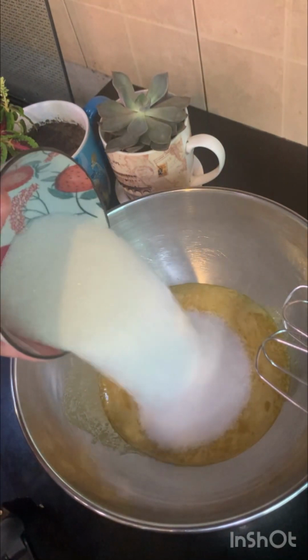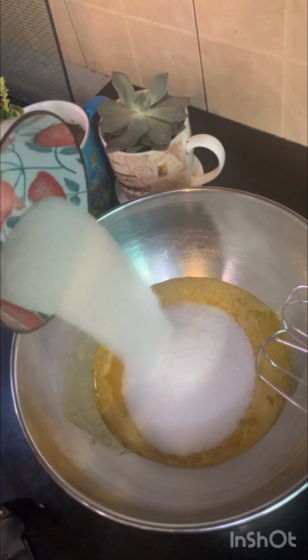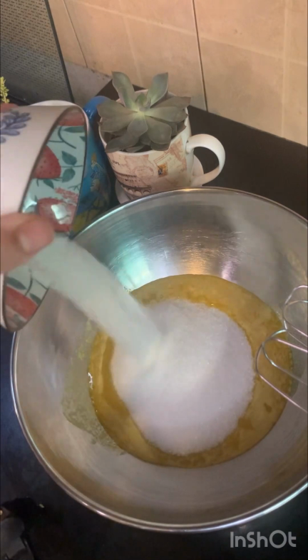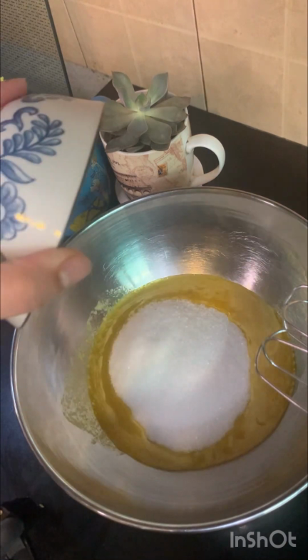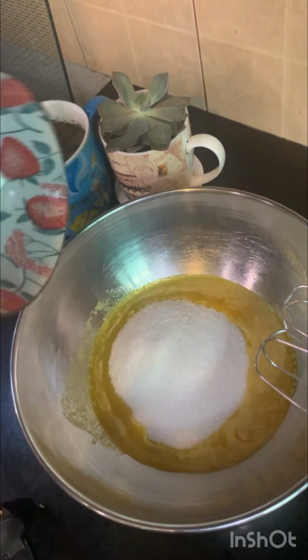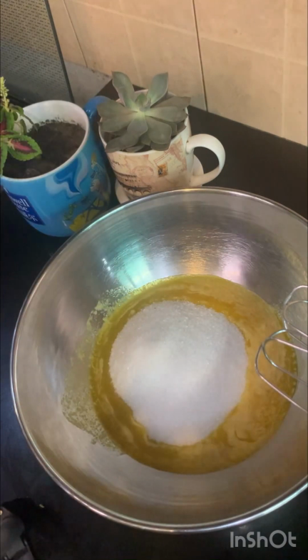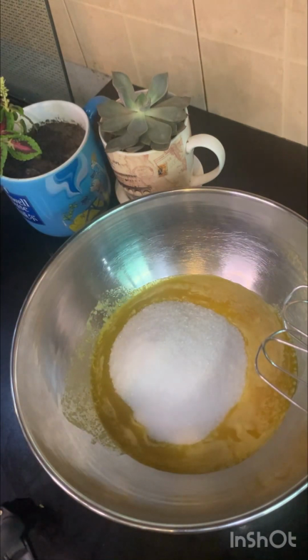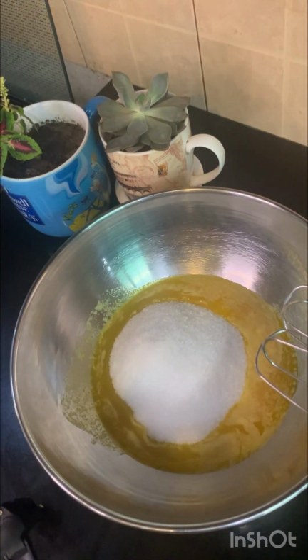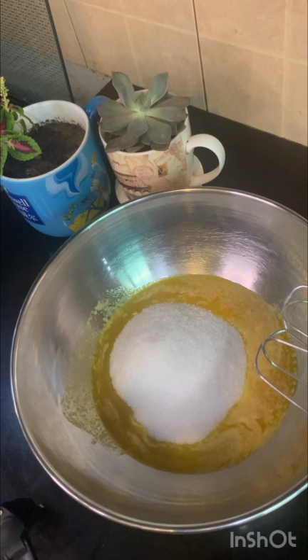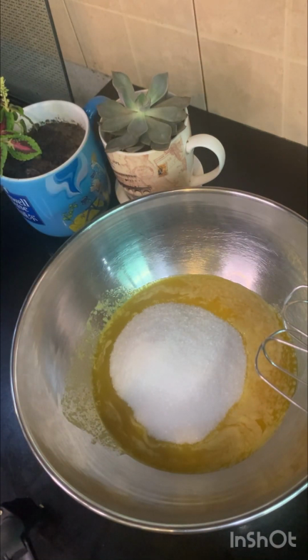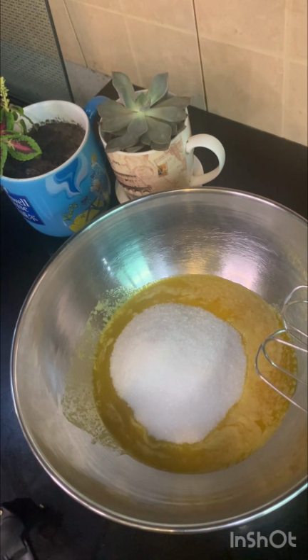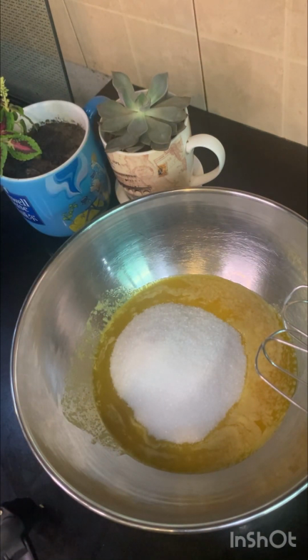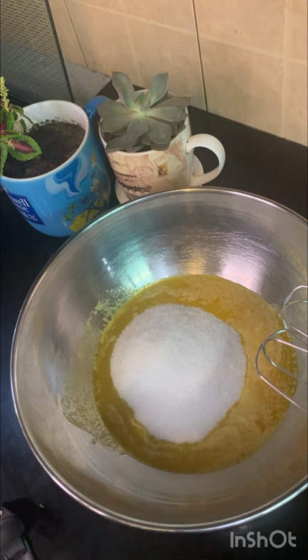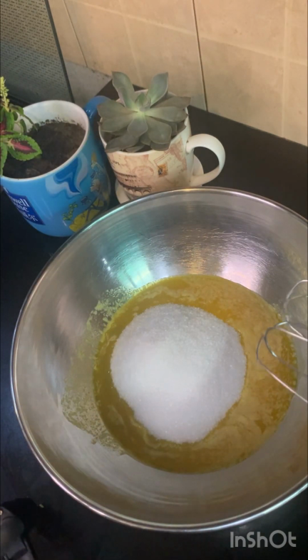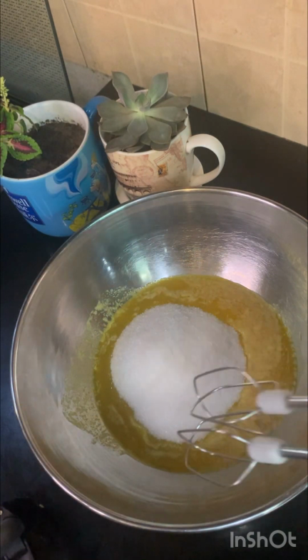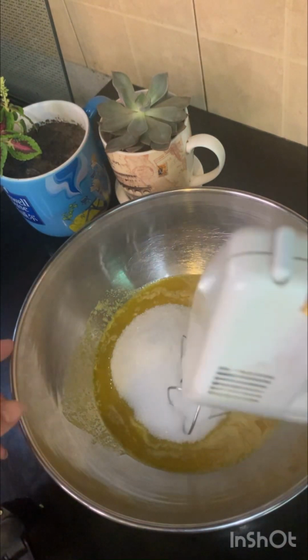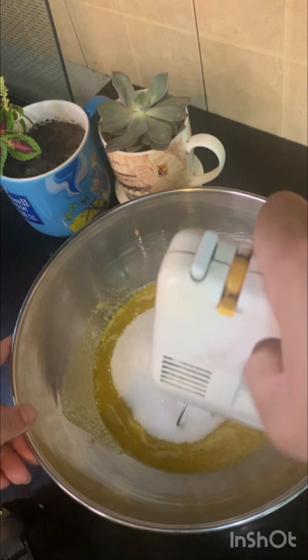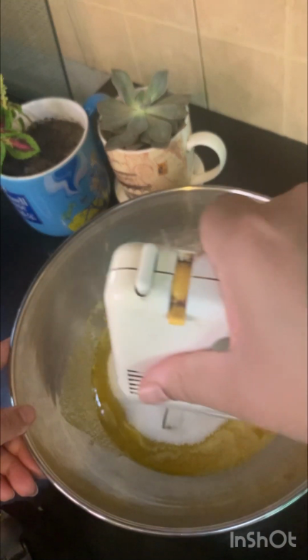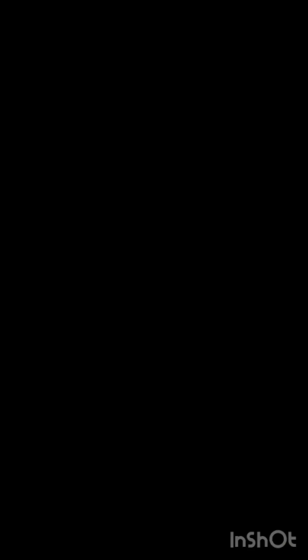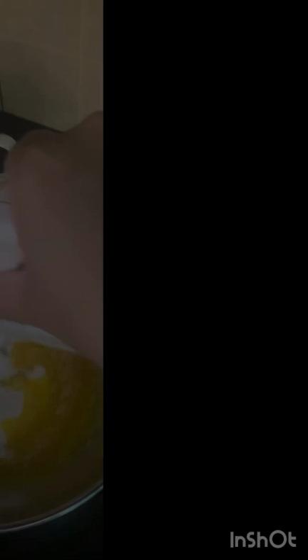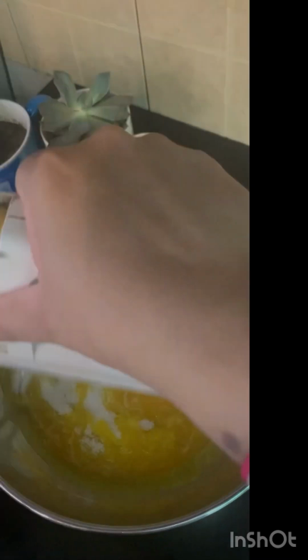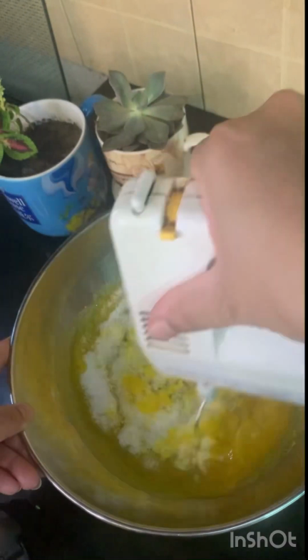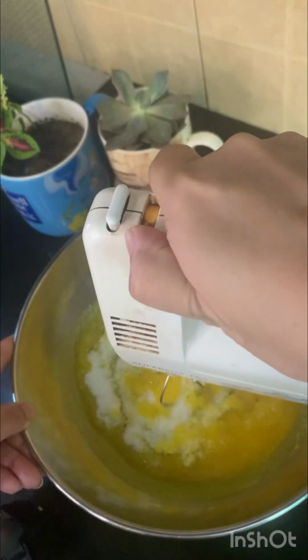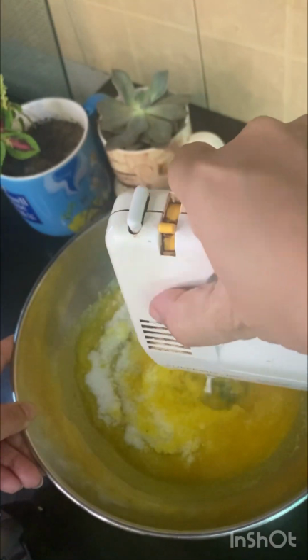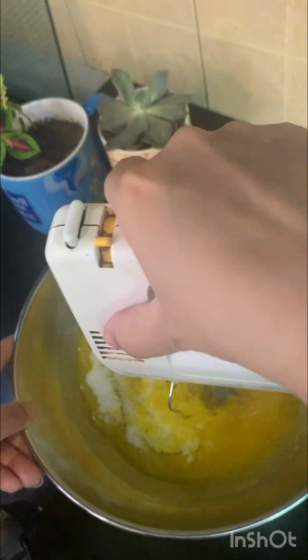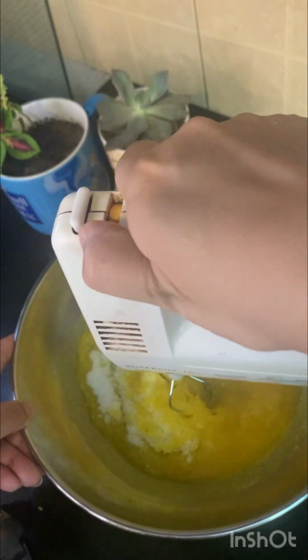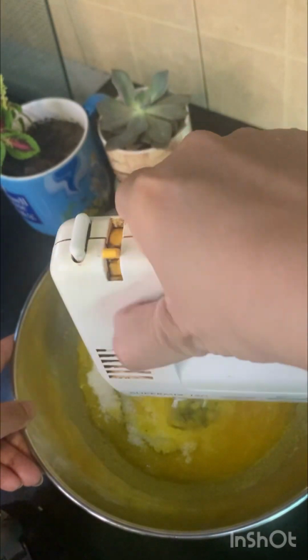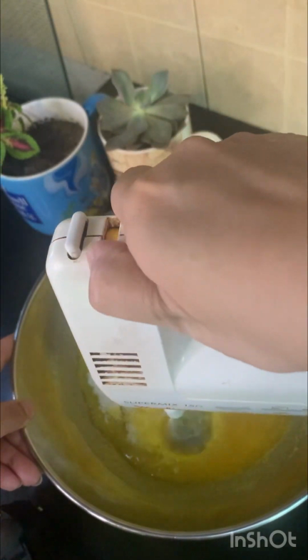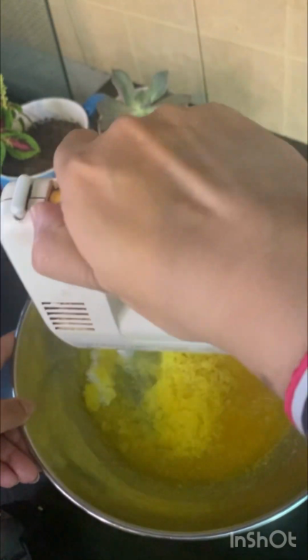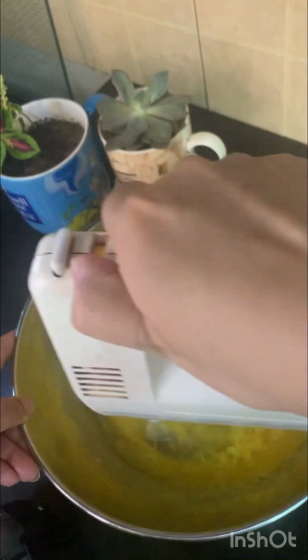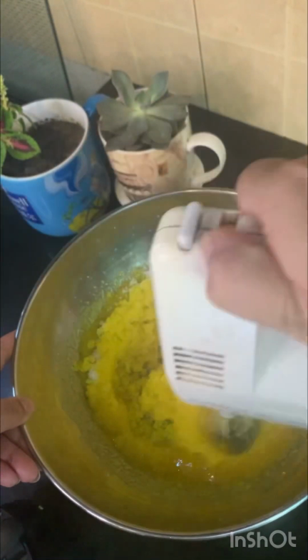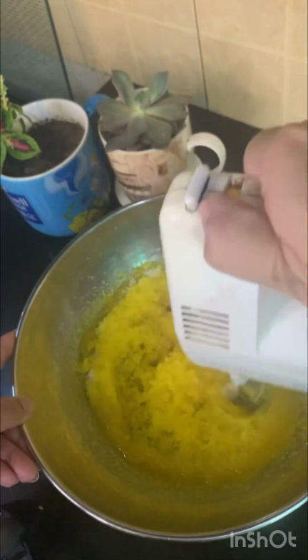After that, add 1 and 1/8 cups of caster sugar. Please remember to always use caster sugar because it is super fine sugar and it gives you the best result.